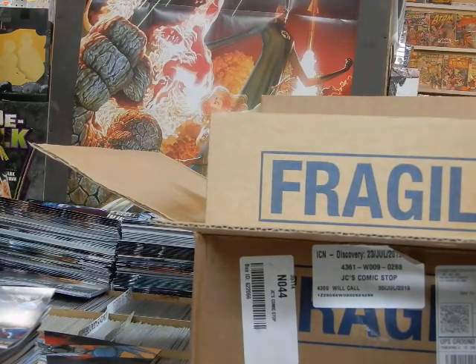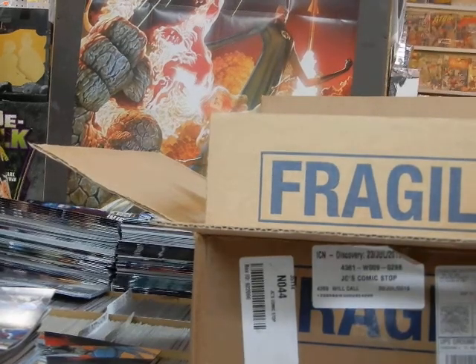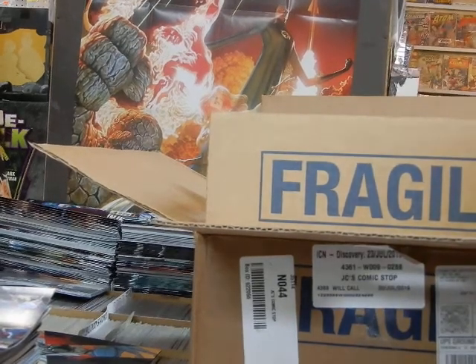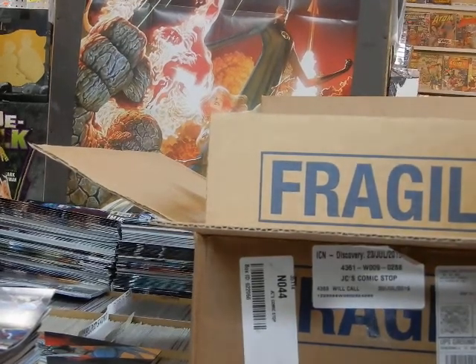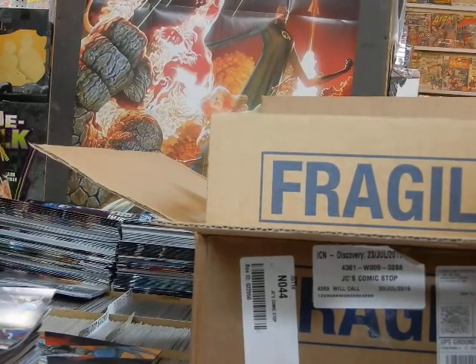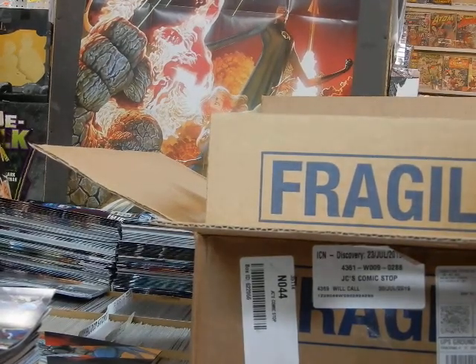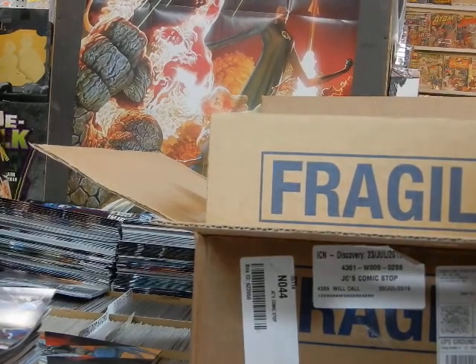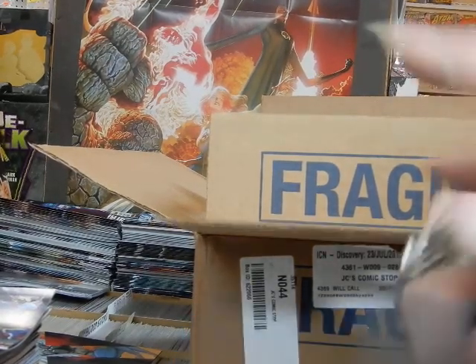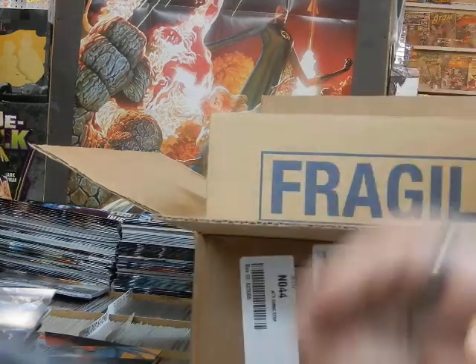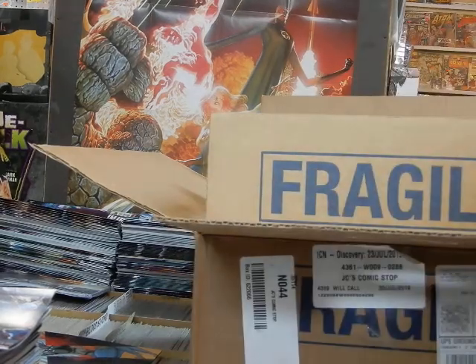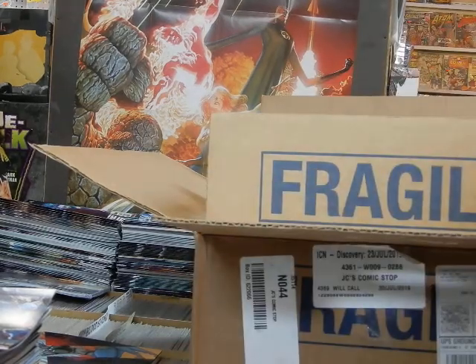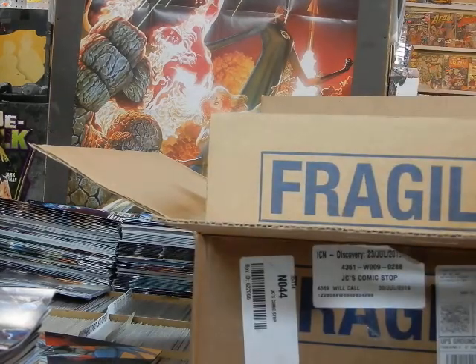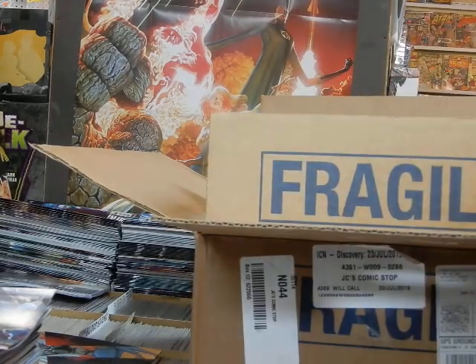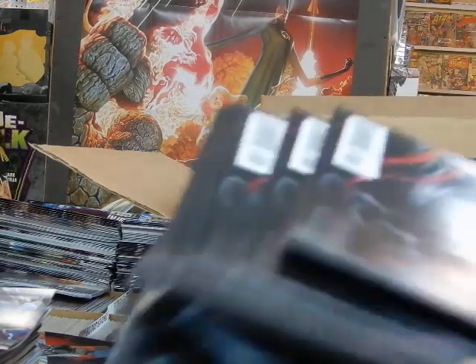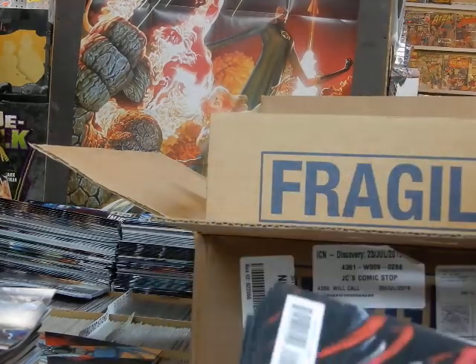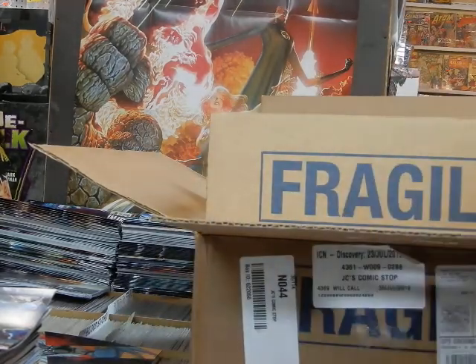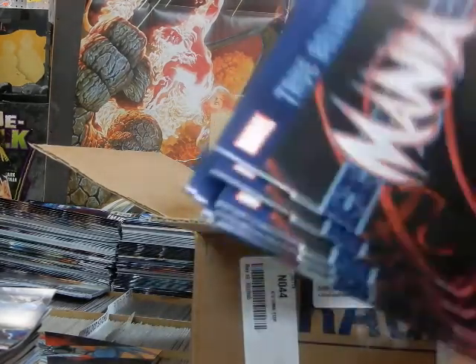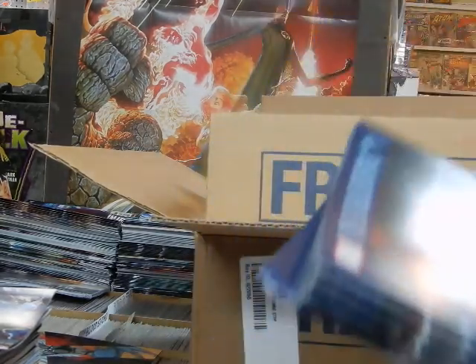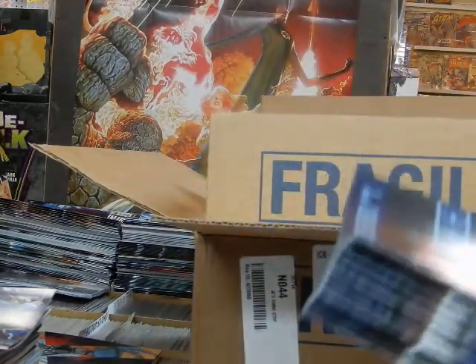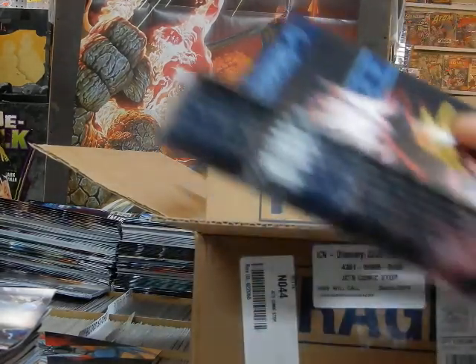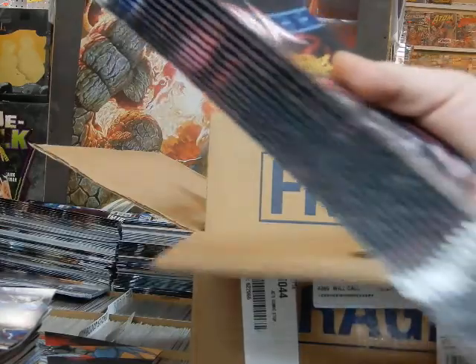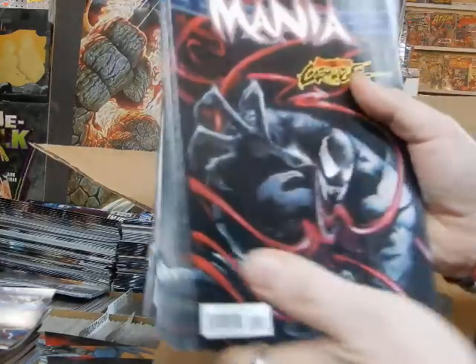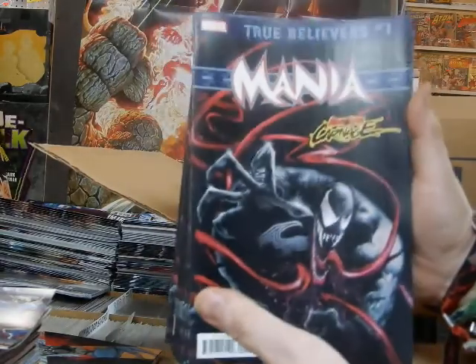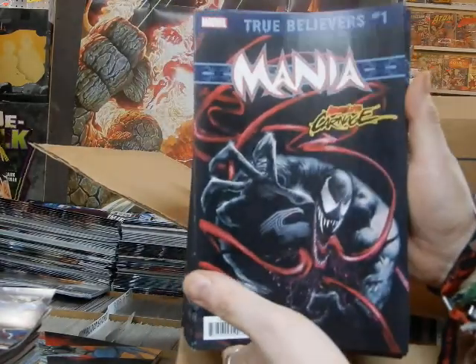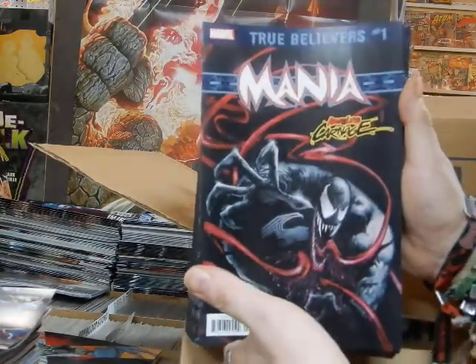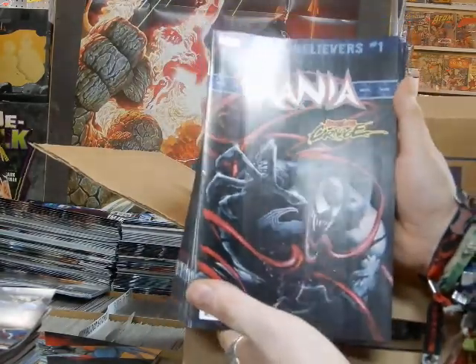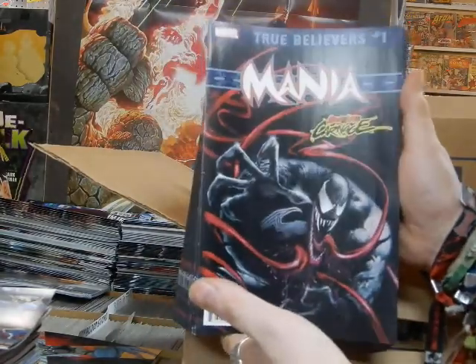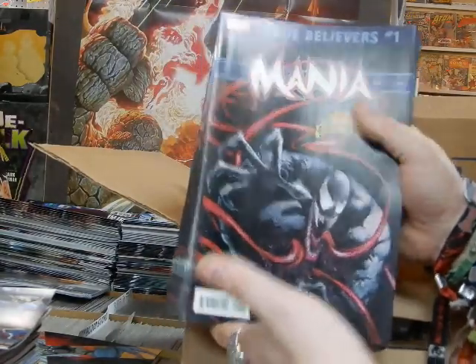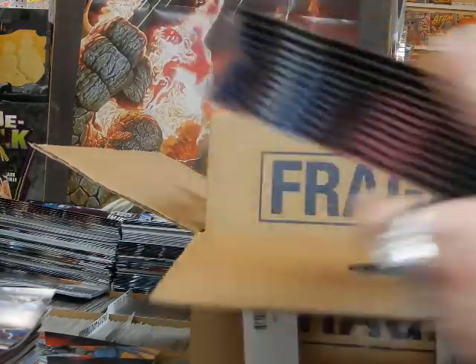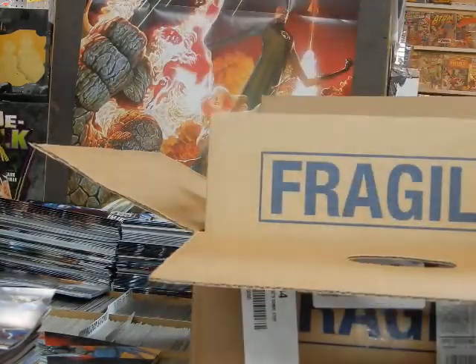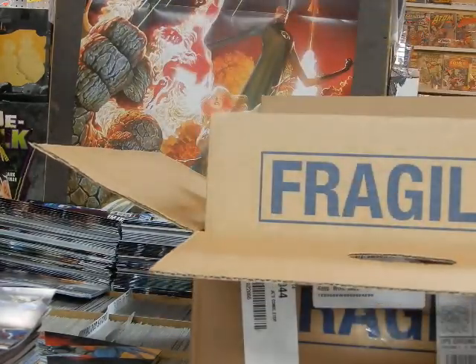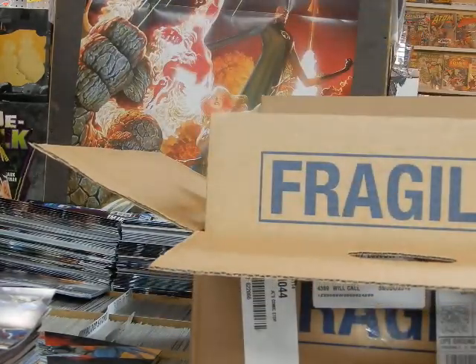True Believers — this reprints the Venom number one series that came out many years ago, with Sam Keith doing the cover on that.